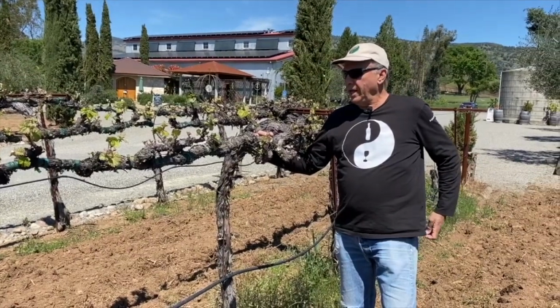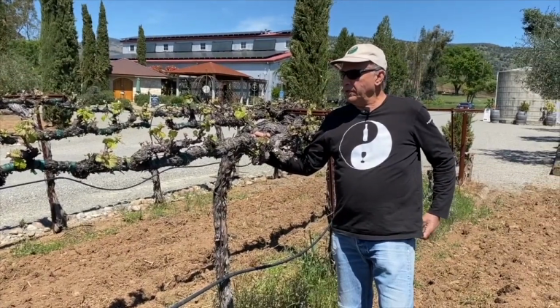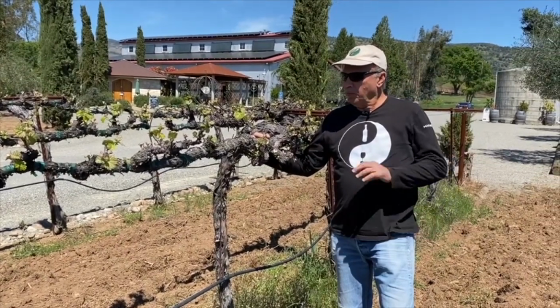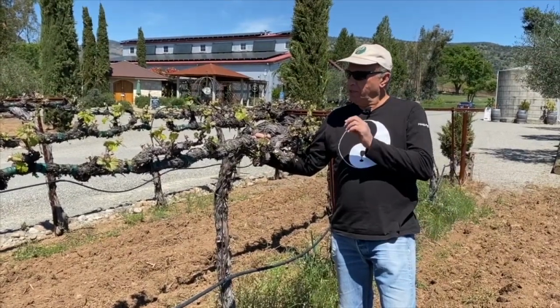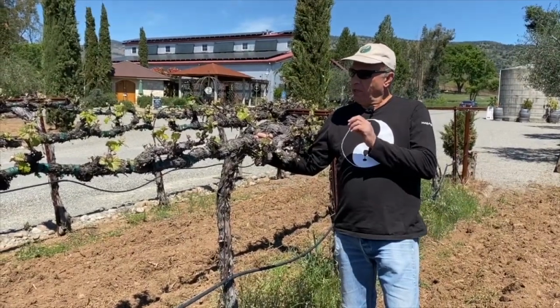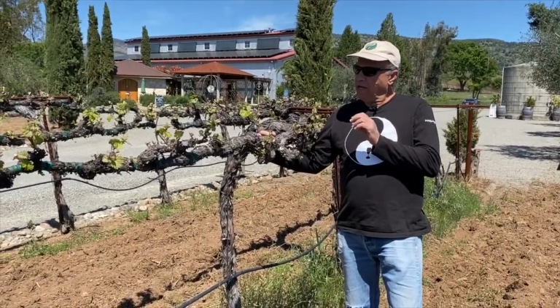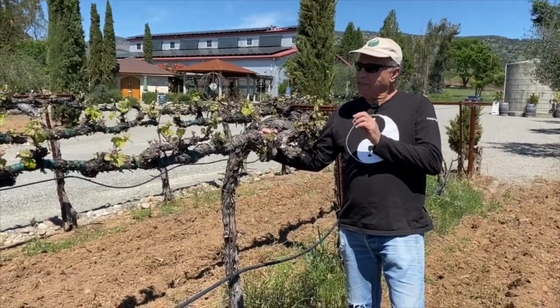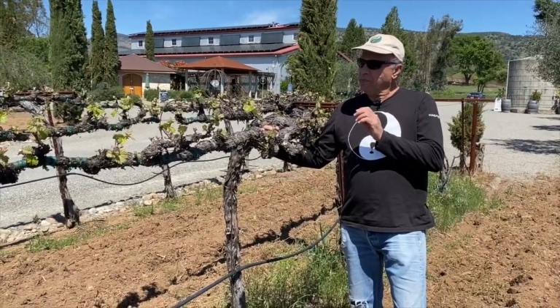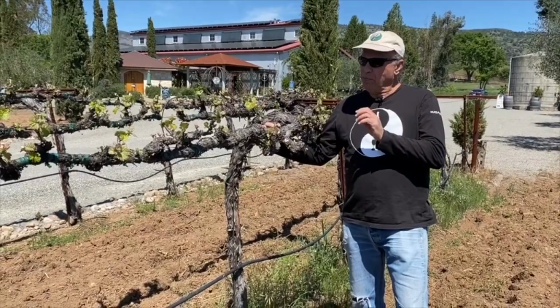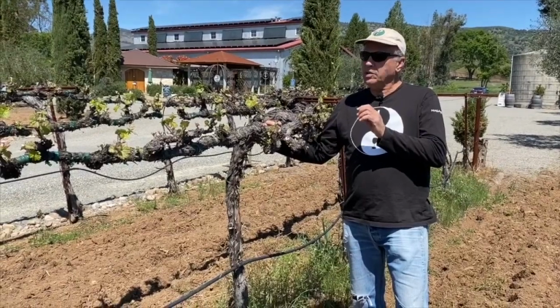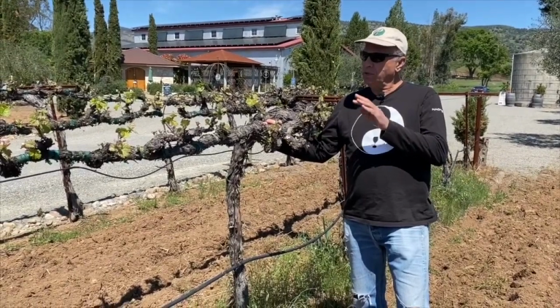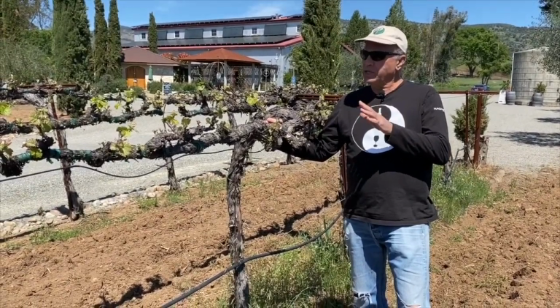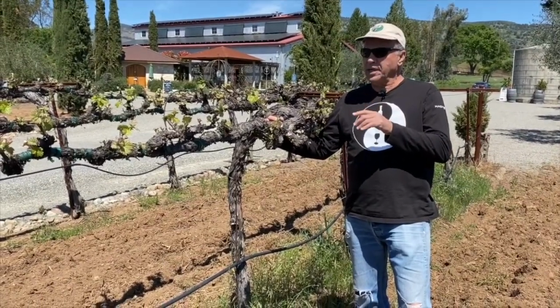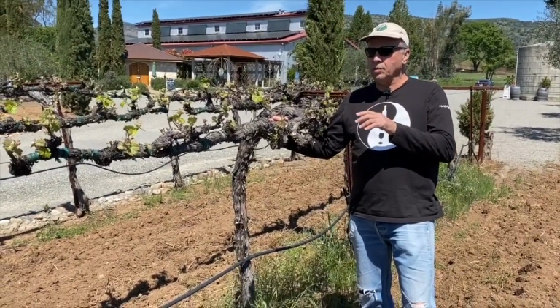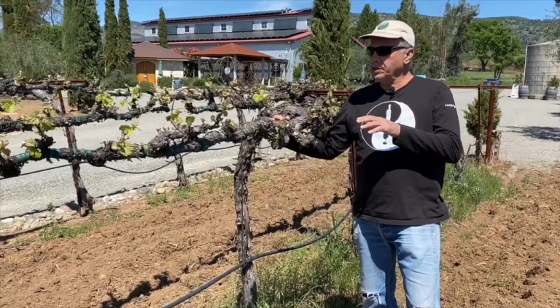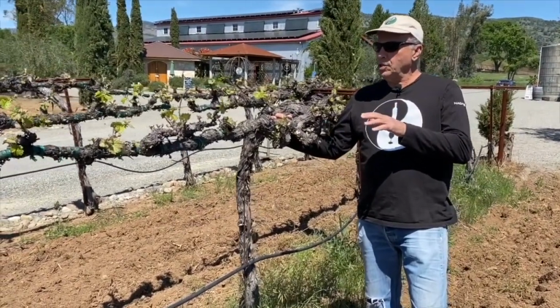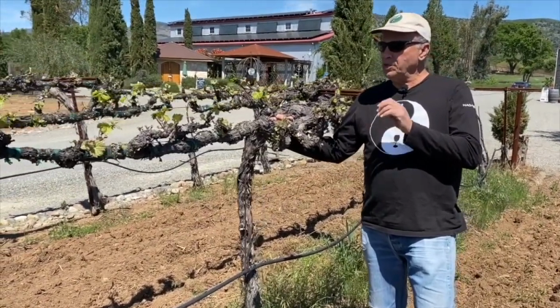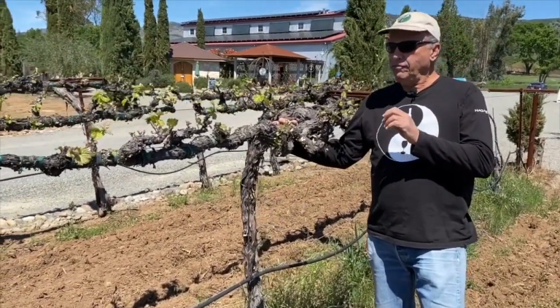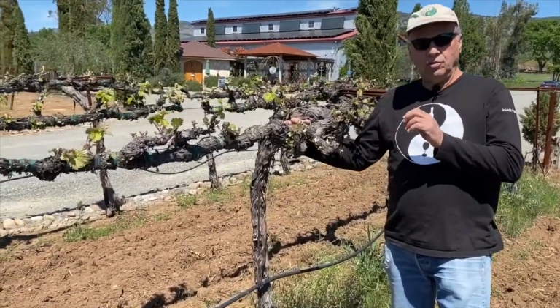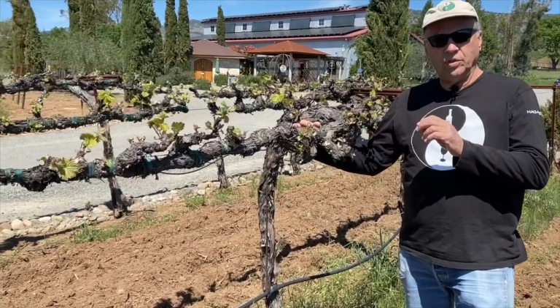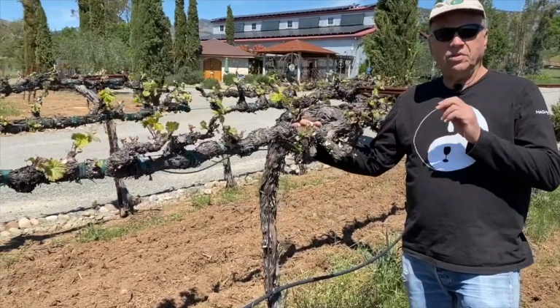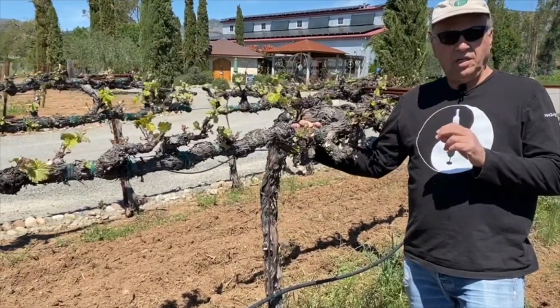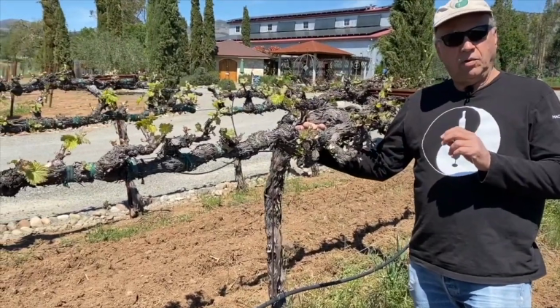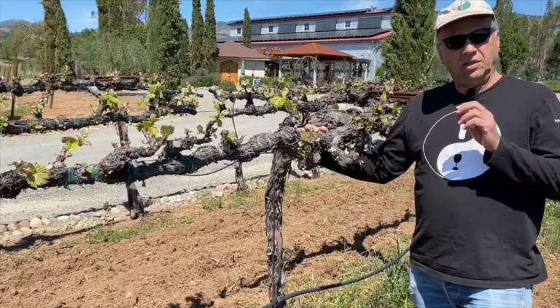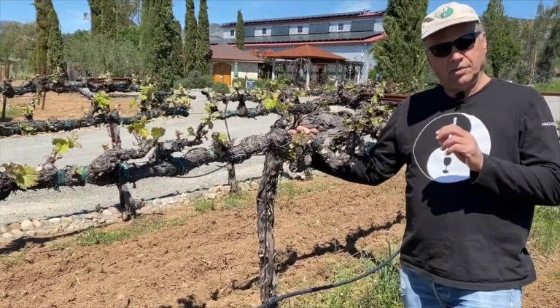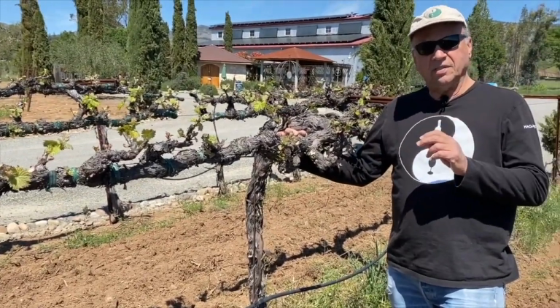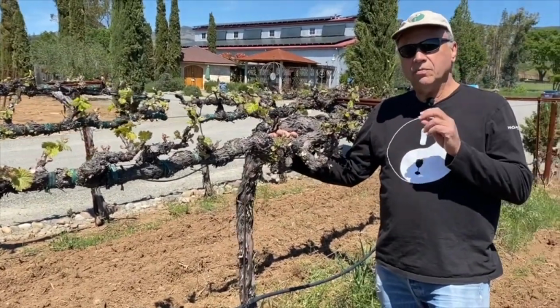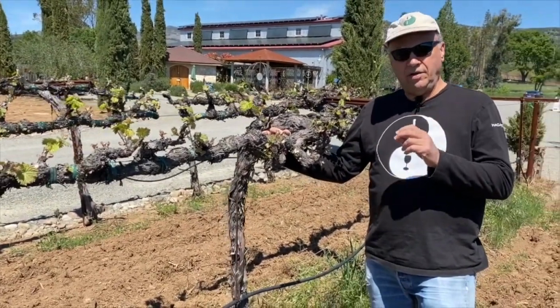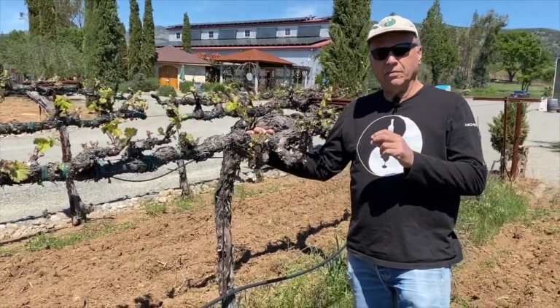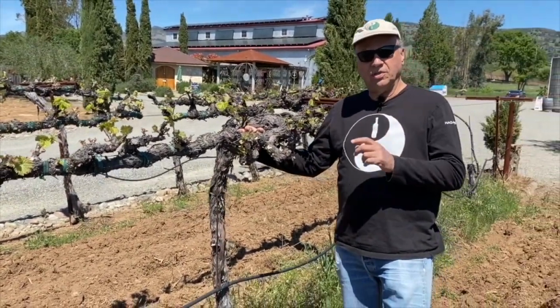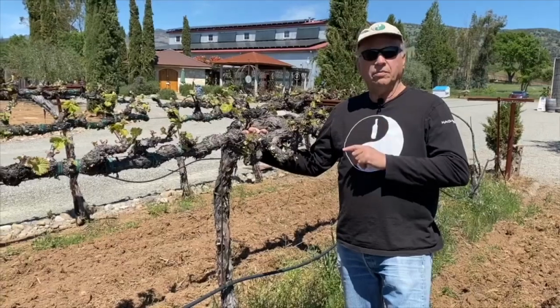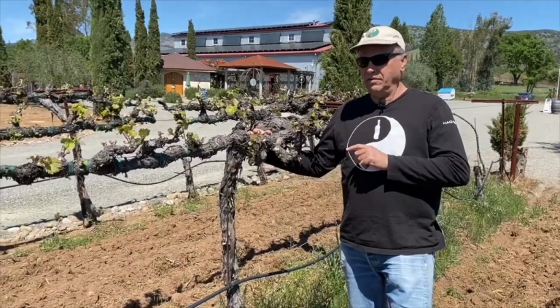We're here at the moment when ideally we would come through here — which we will in the next couple of days with a group of workers — to take off the shoots we don't need. Those are called suckers, because they remove energy from the shoots that do remain on the vine.